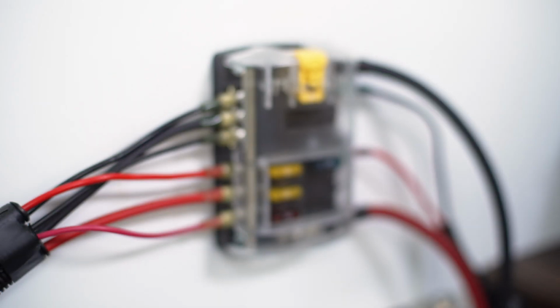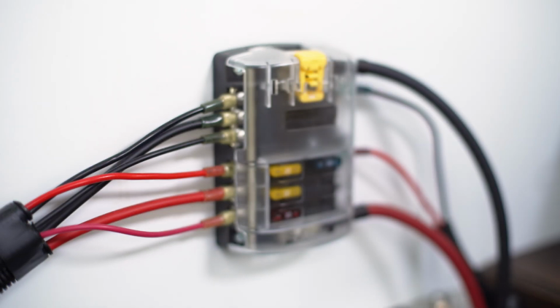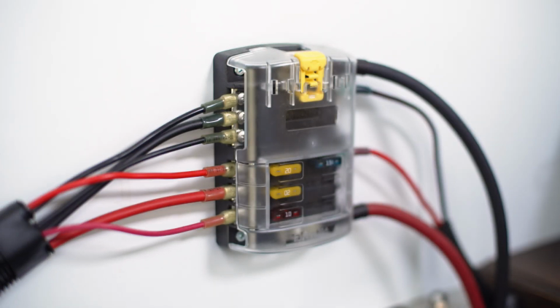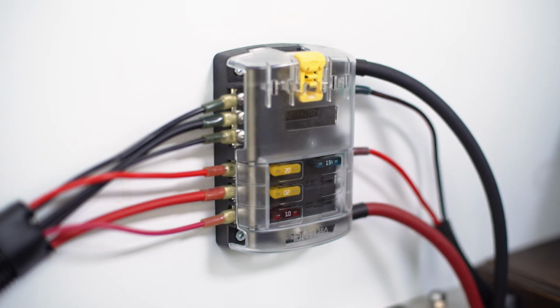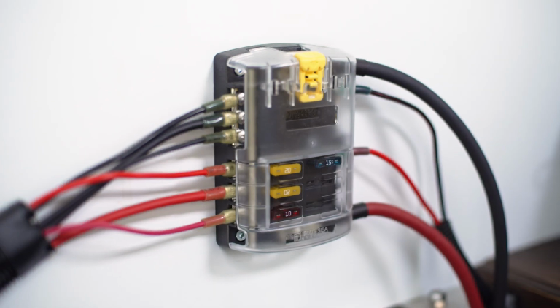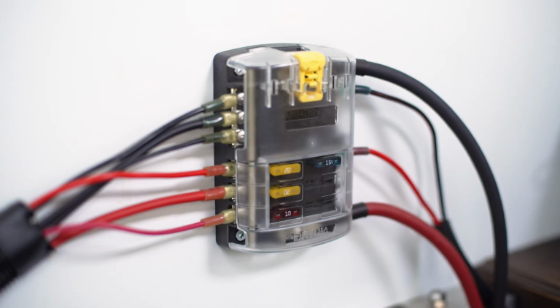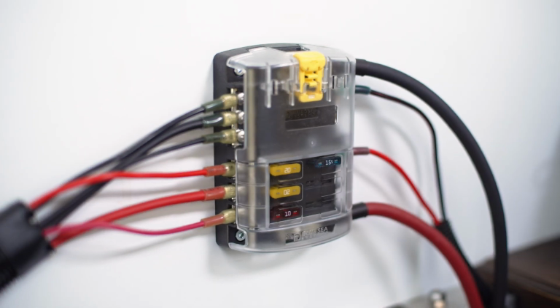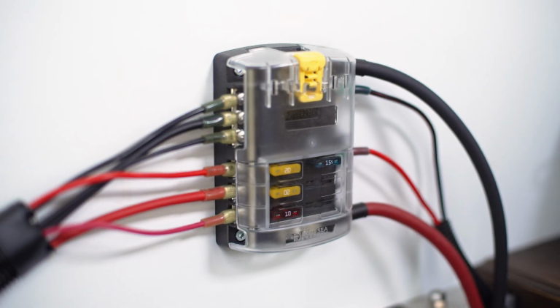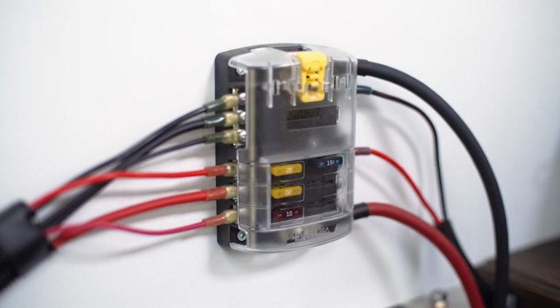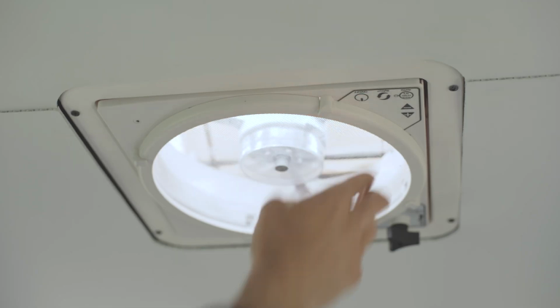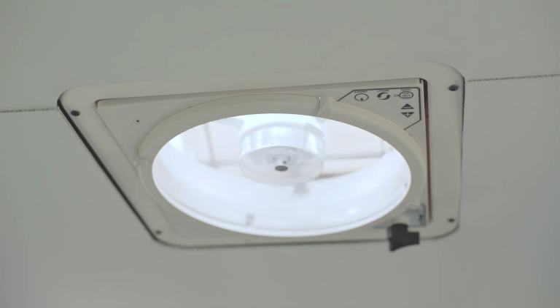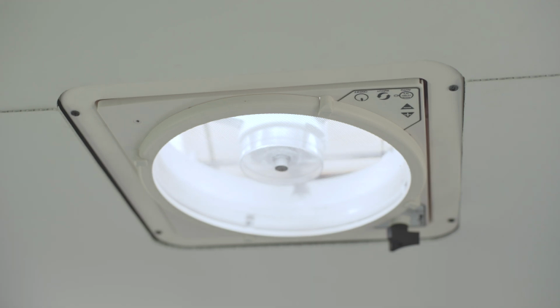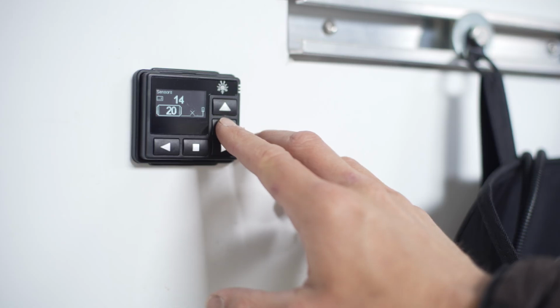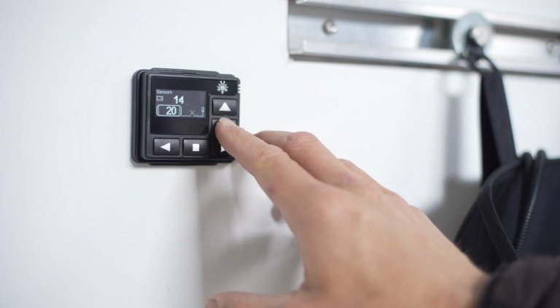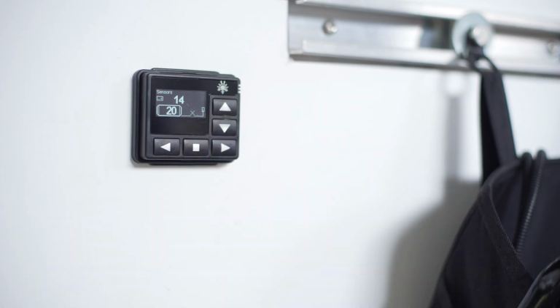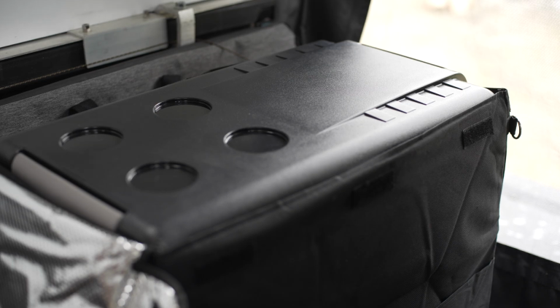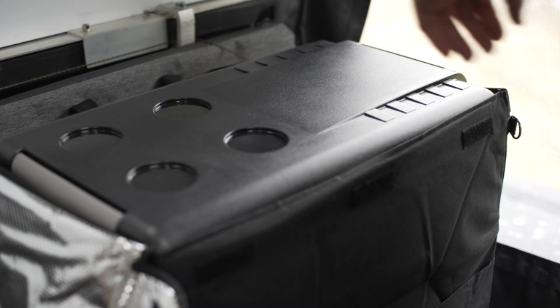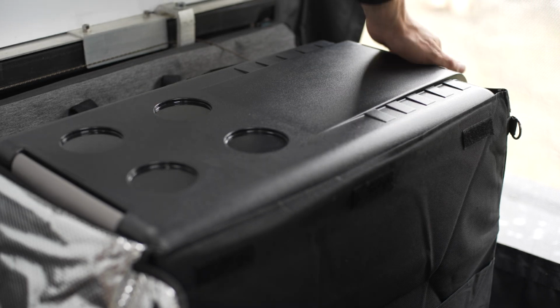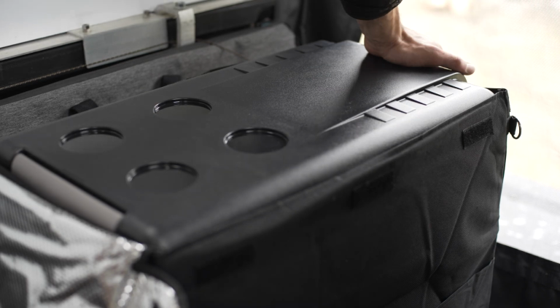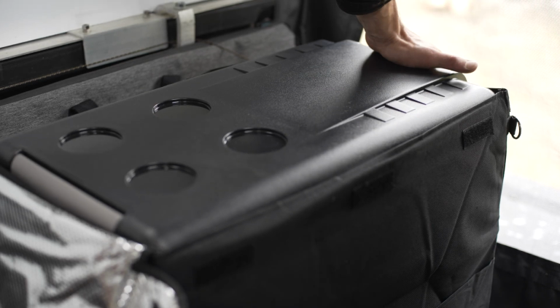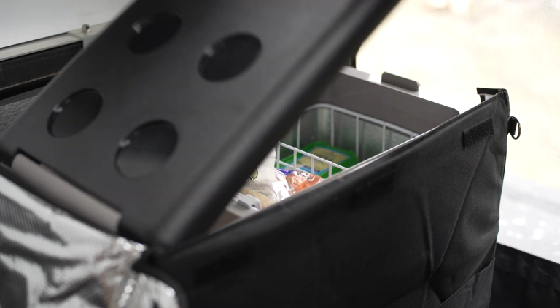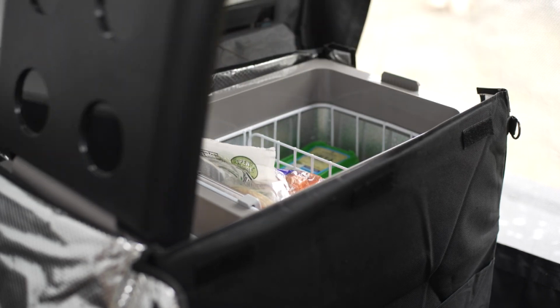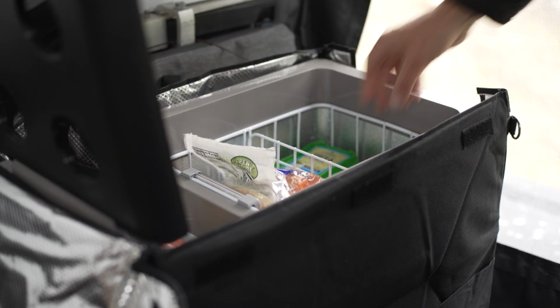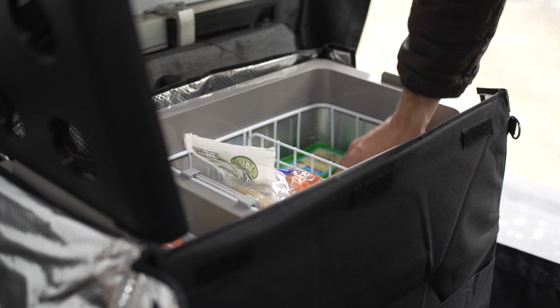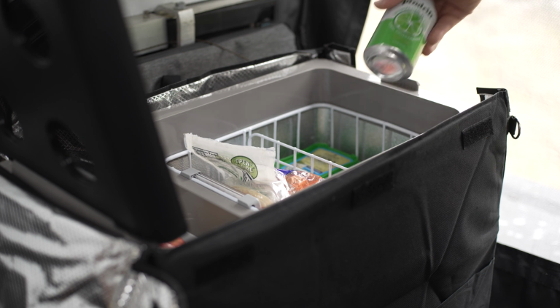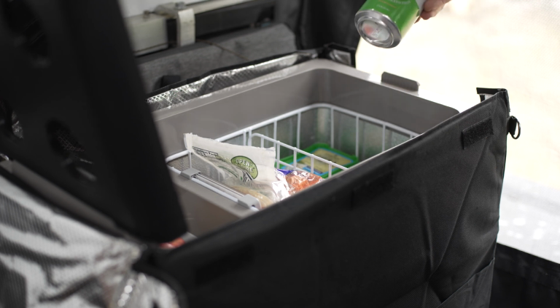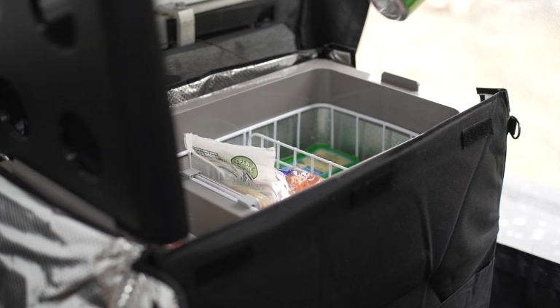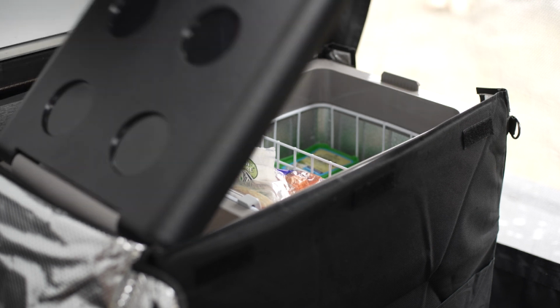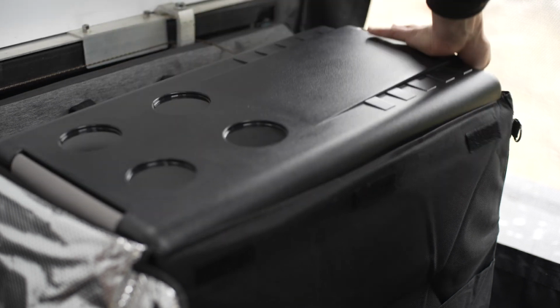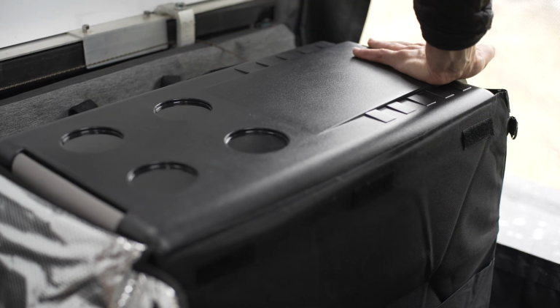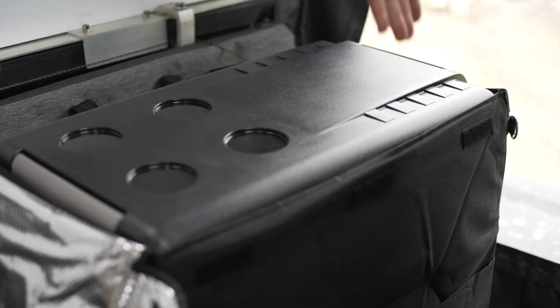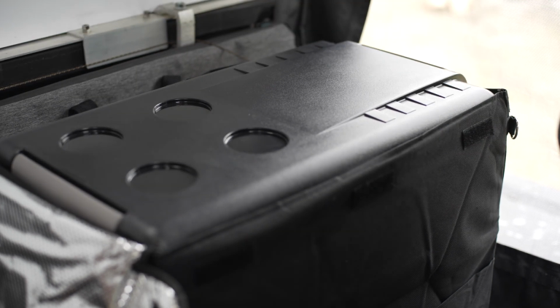In my rig, this battery powers all the primary items including the MaxAir fan, the portable heater, and the 12 volt refrigerator. And yes, if you're following along — I did swap out the Yeti cooler. I'll talk more about the new fridge in another video.